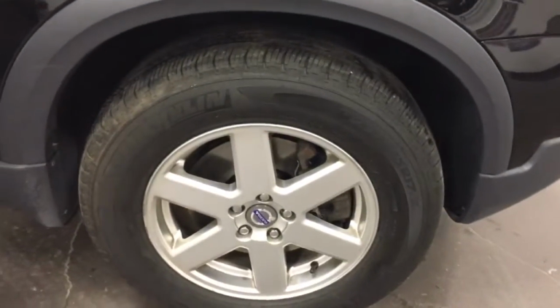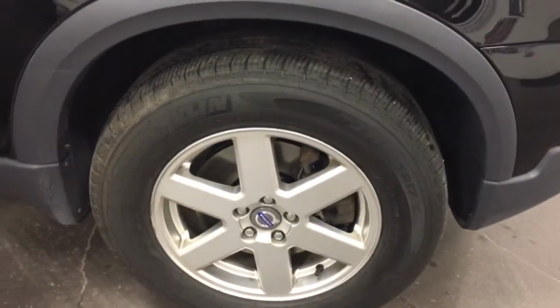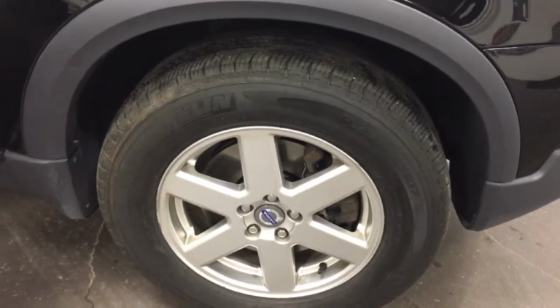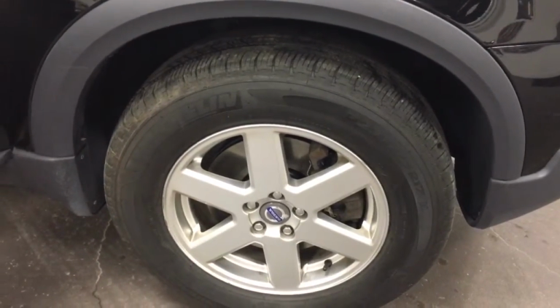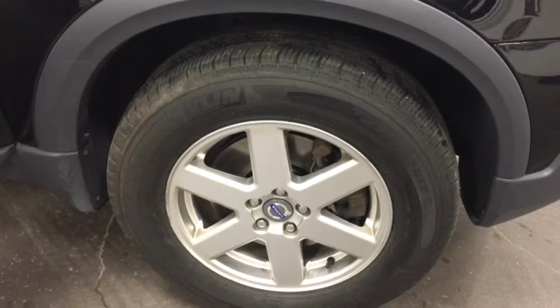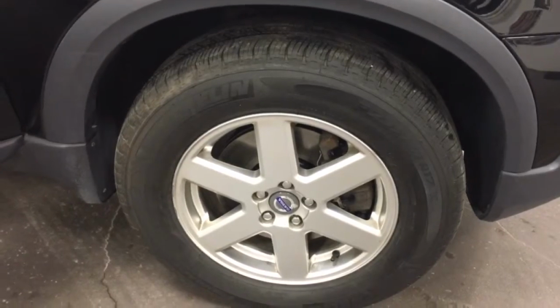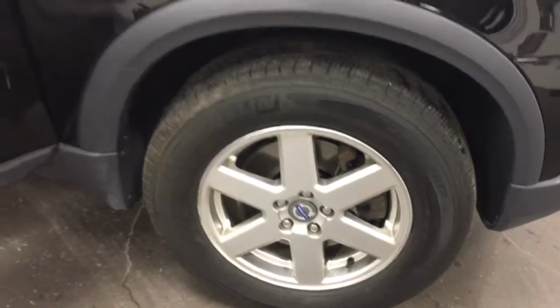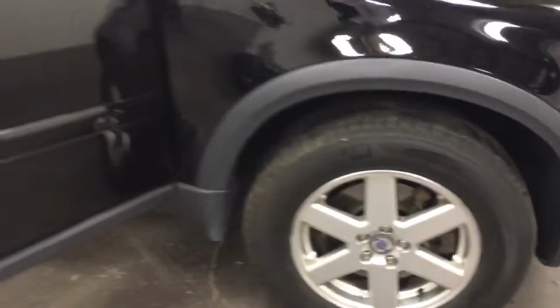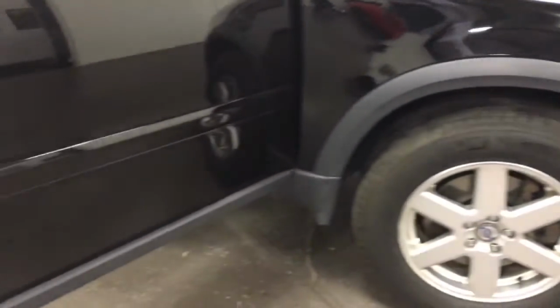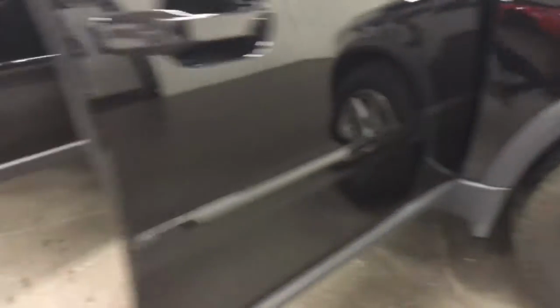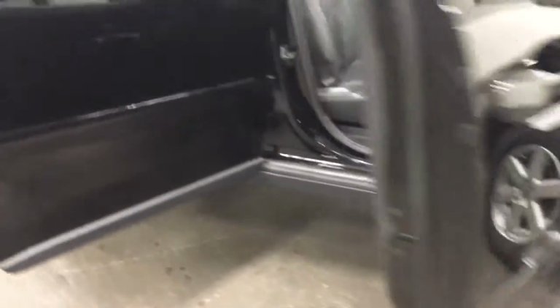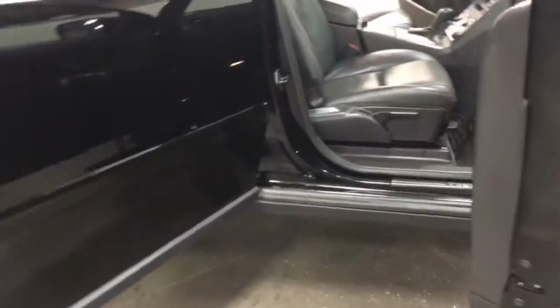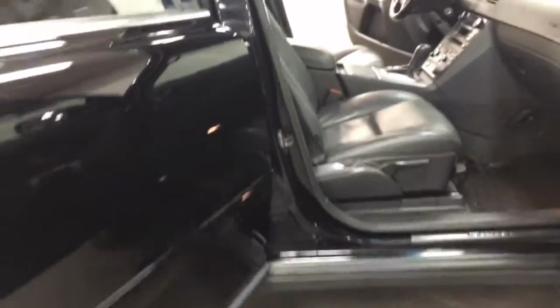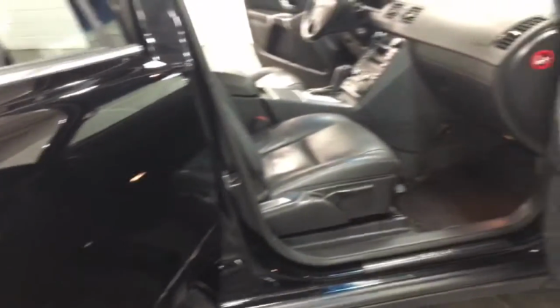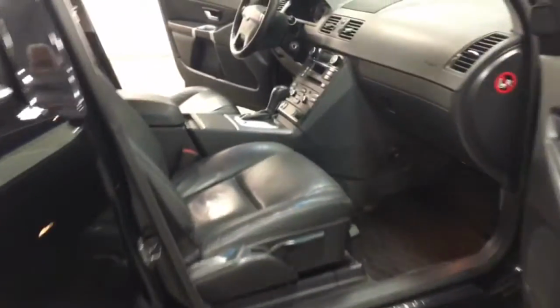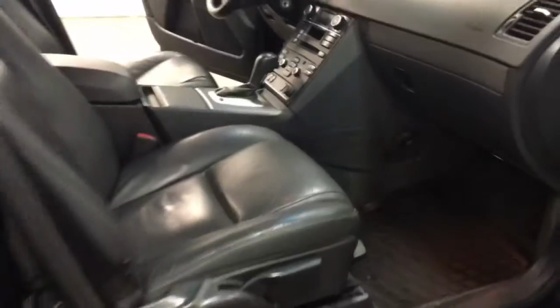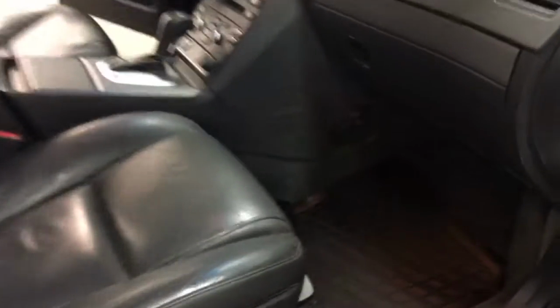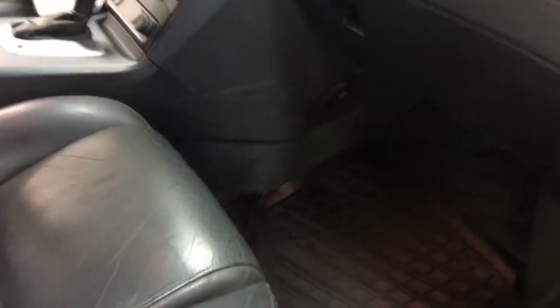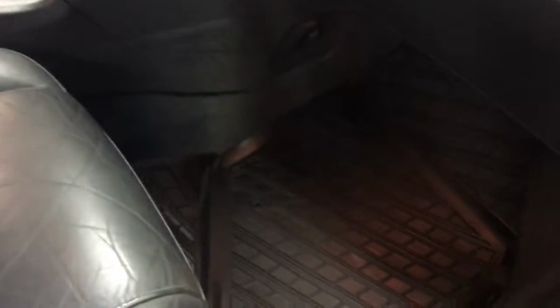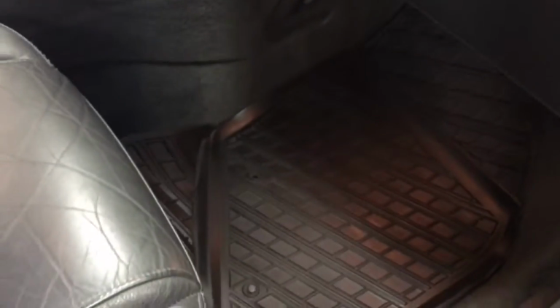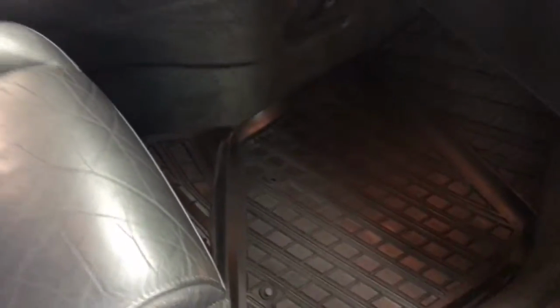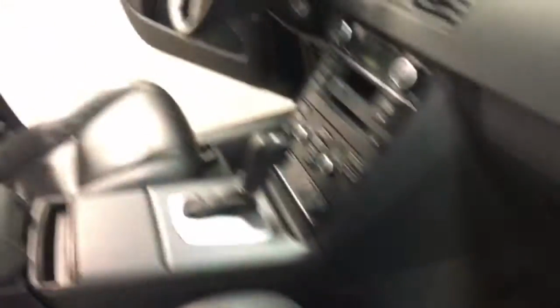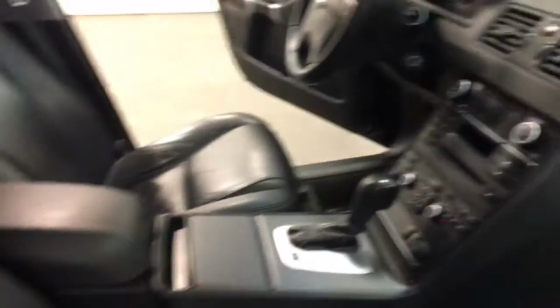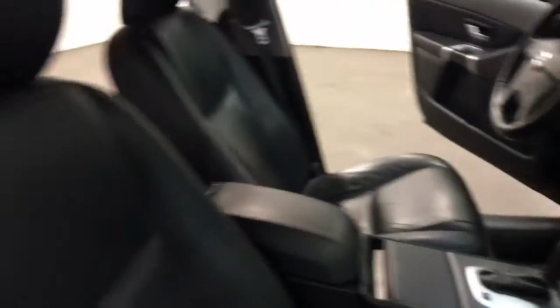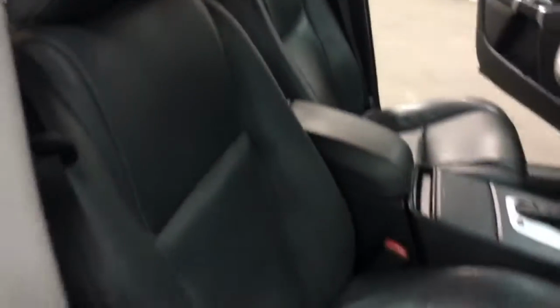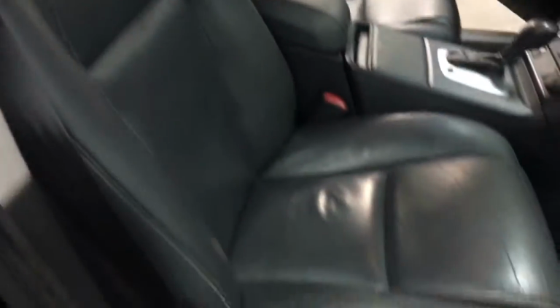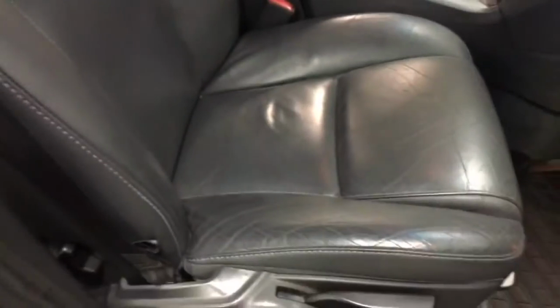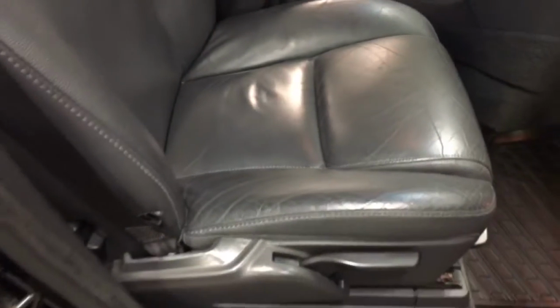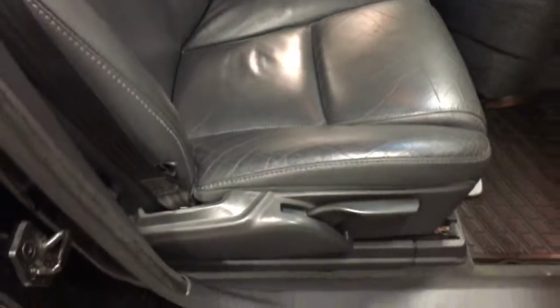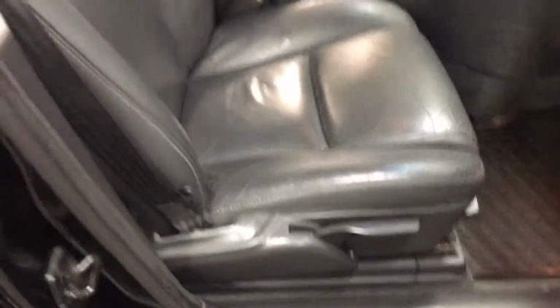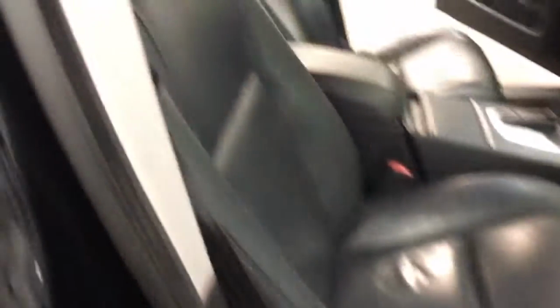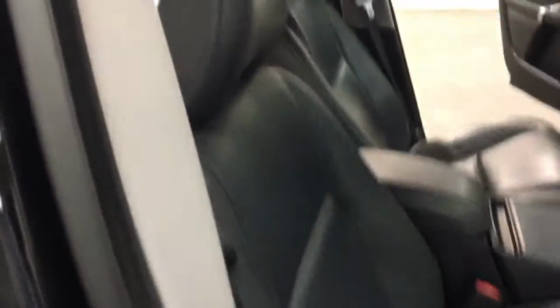It's got brand new brakes — rotors and pads on the front. Tires are in great shape. The interior looks really good. It's got the winter mats as well as summer mats, and the seats are in great shape, as you can see.